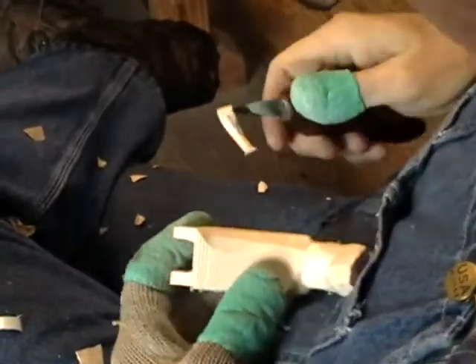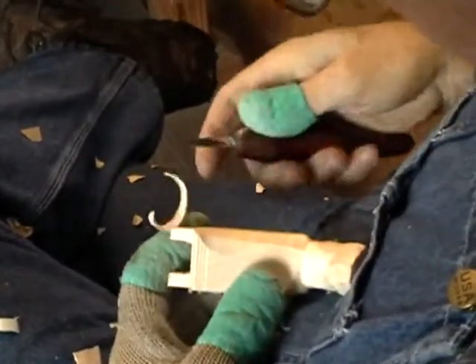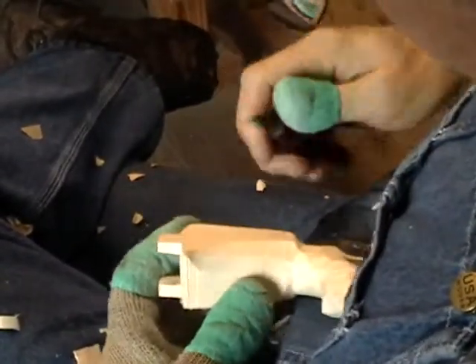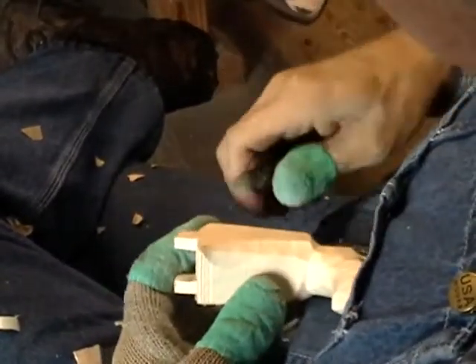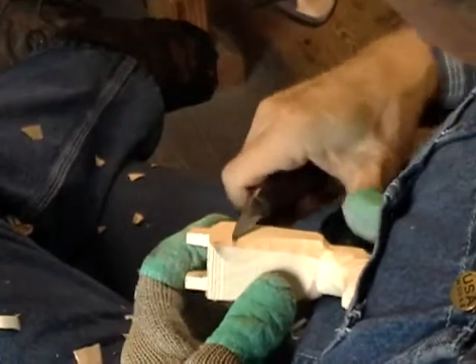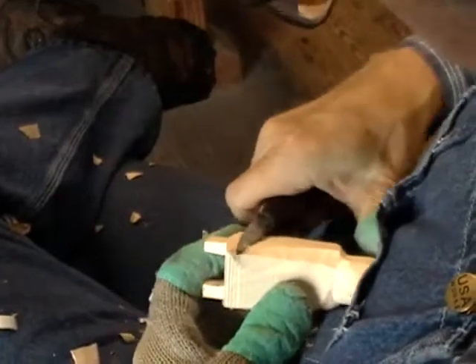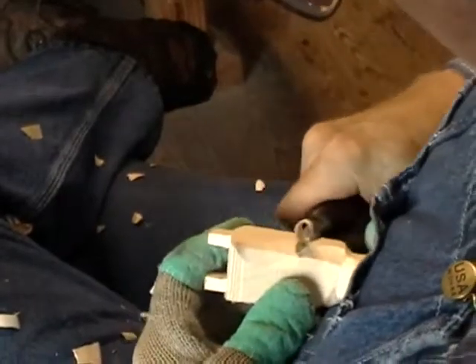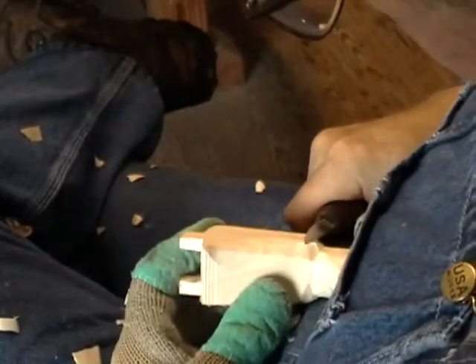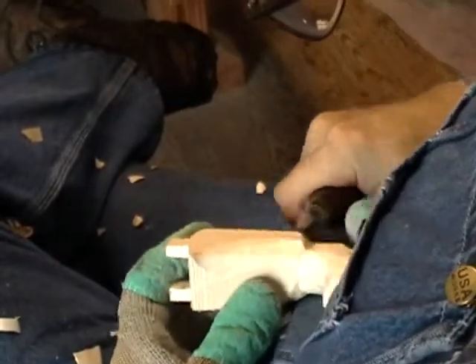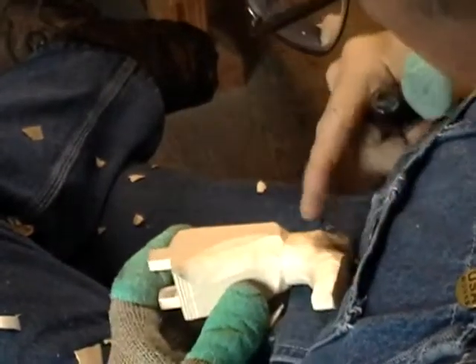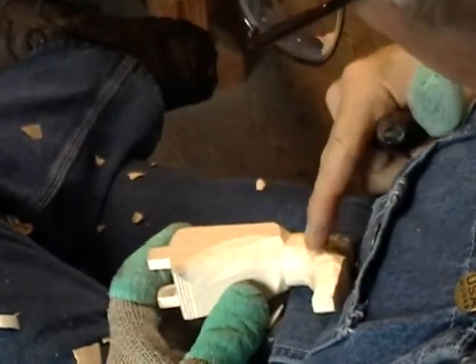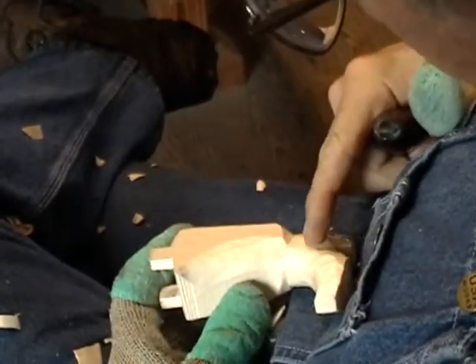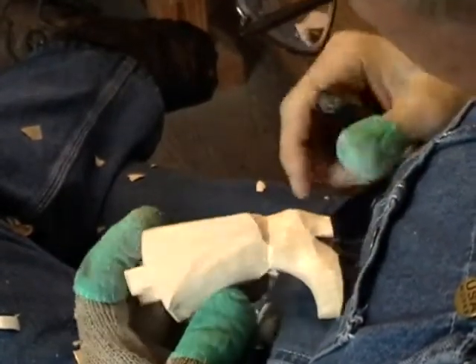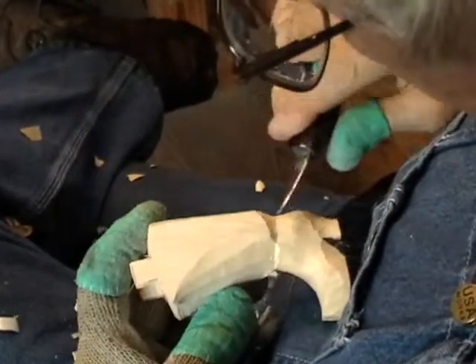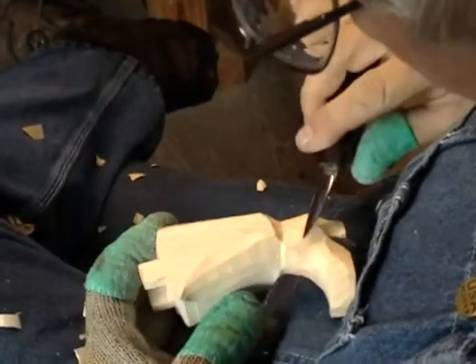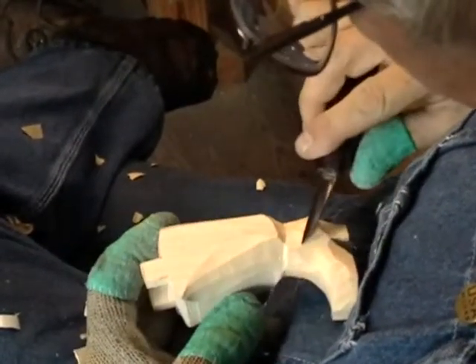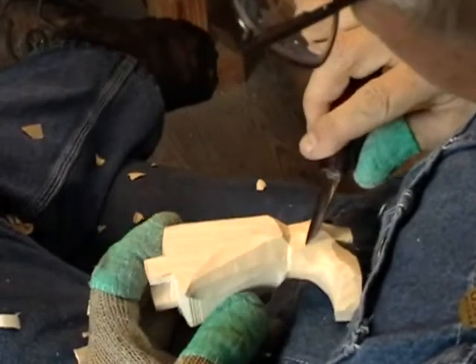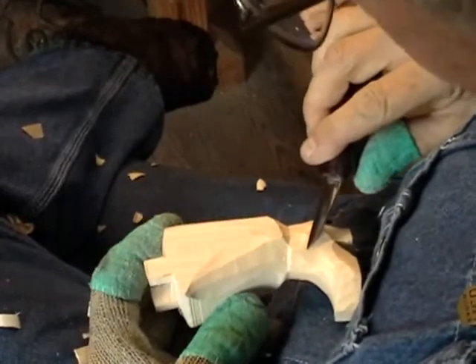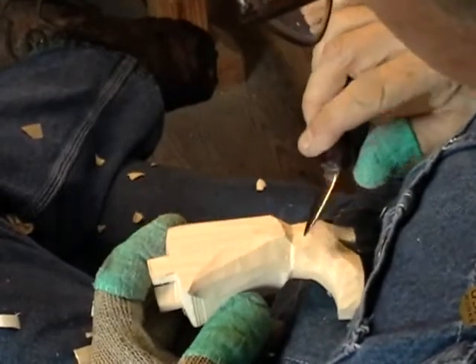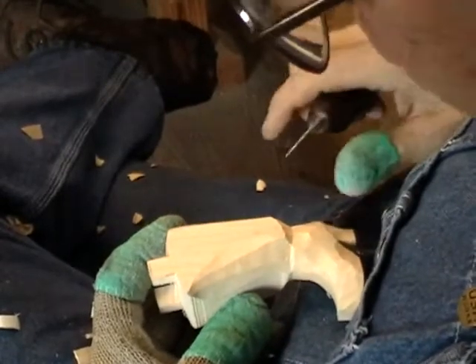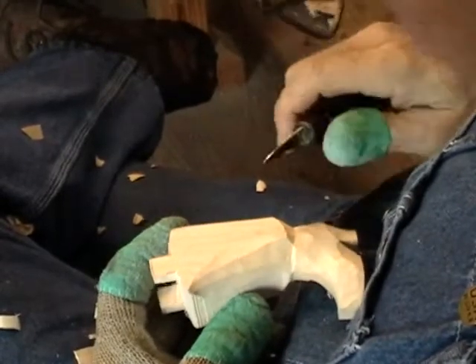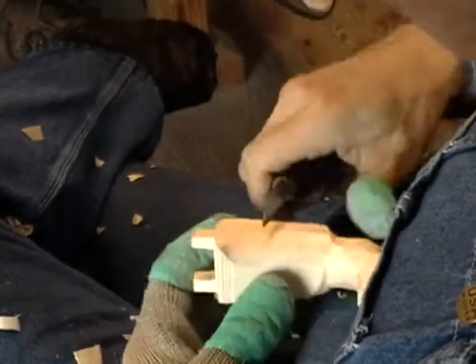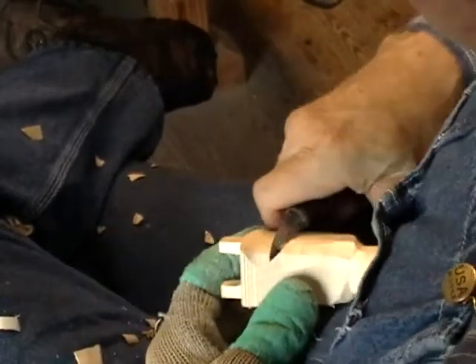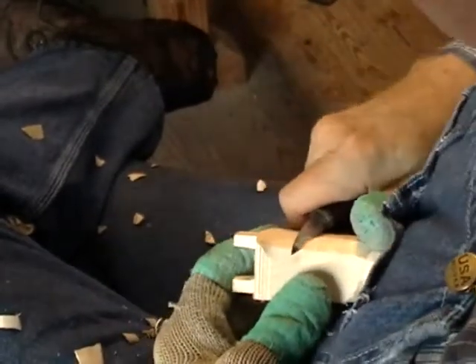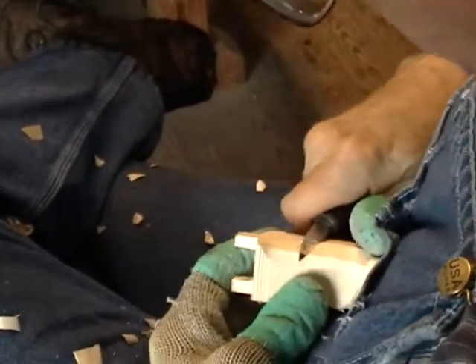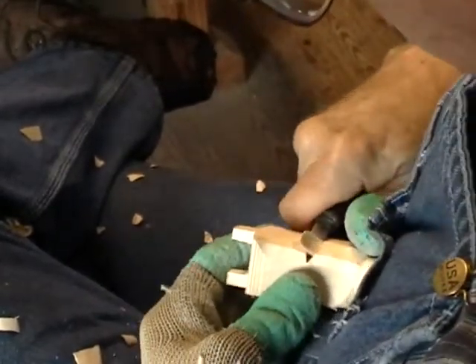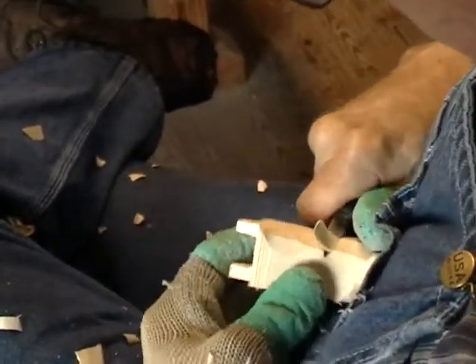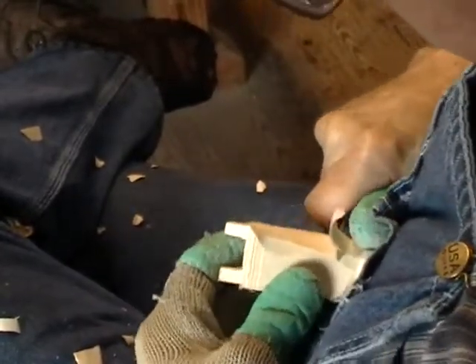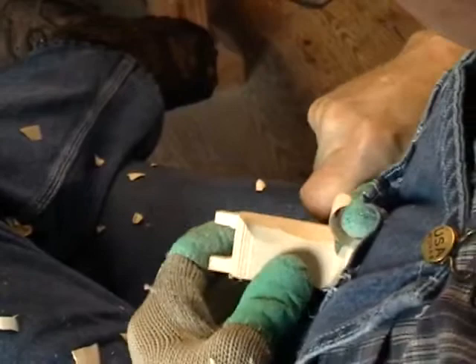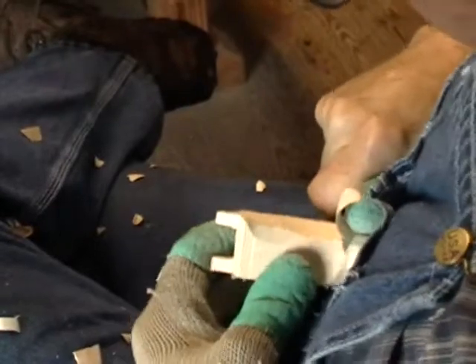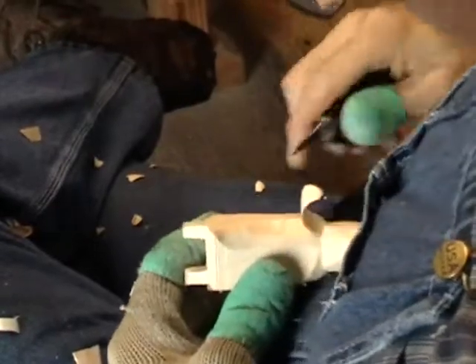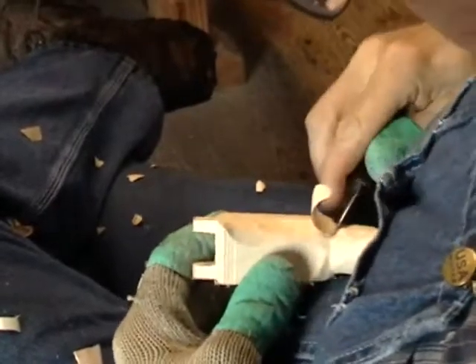If I didn't do that, this is what would happen — see what happened, my knife blade jumped down and scuffed the surface of this boot right there. I don't want that to happen, so I put my thumb right there to stop it.